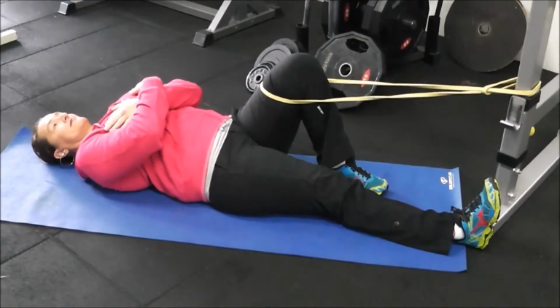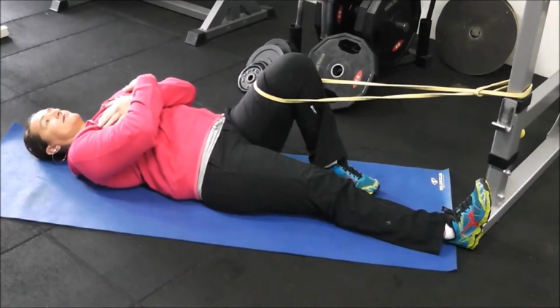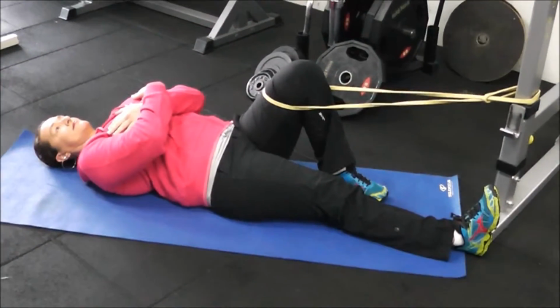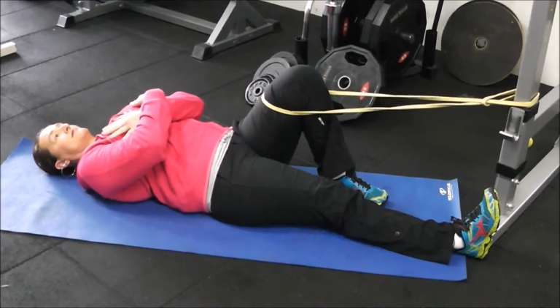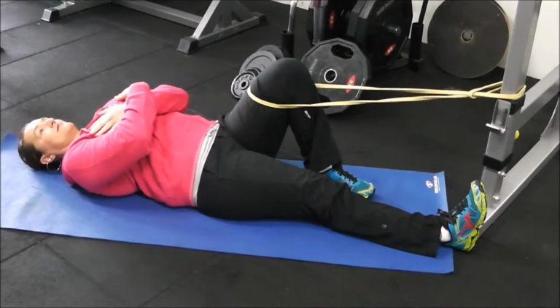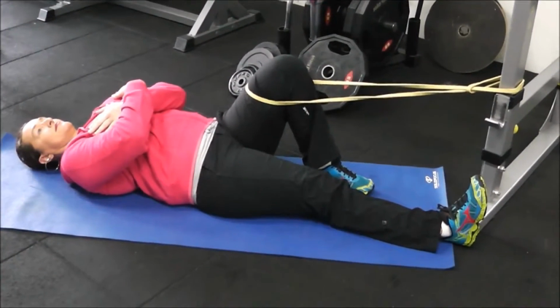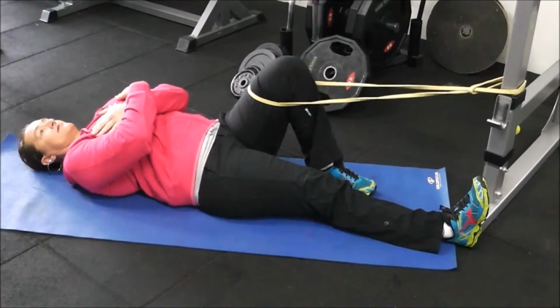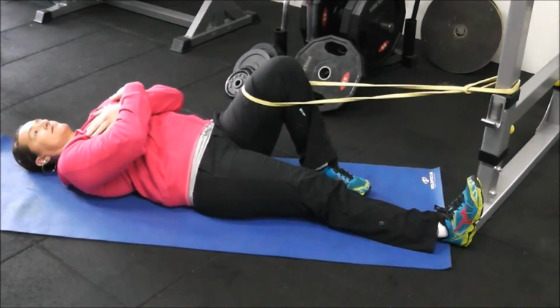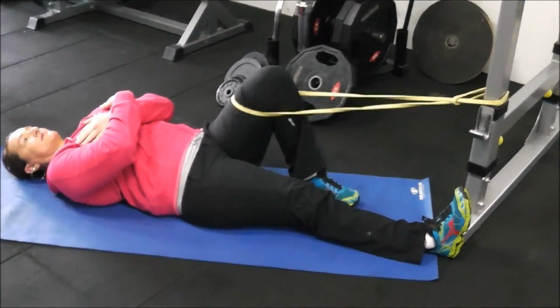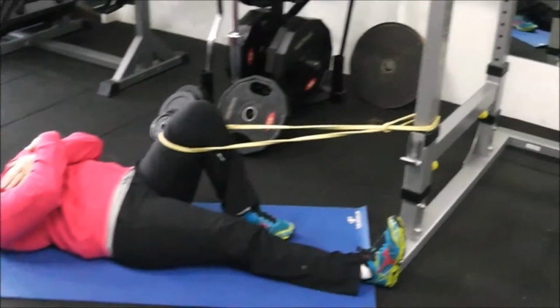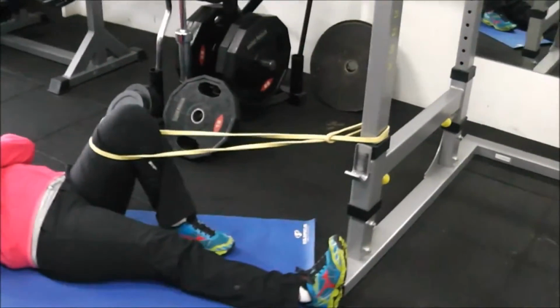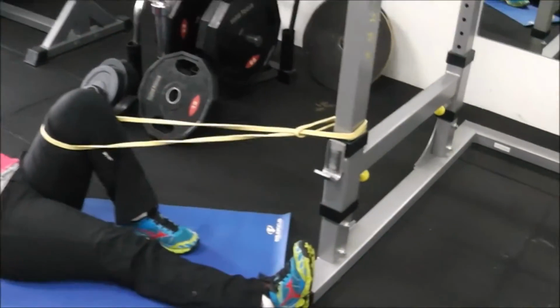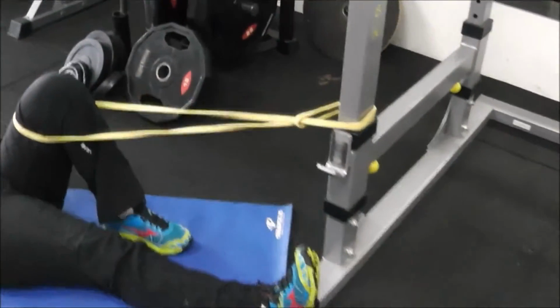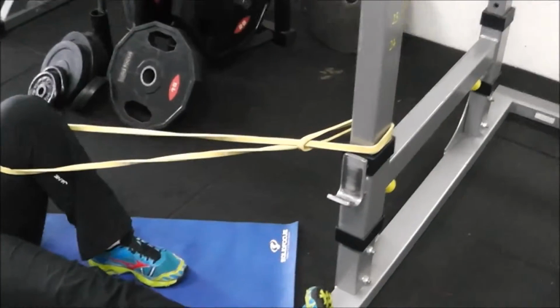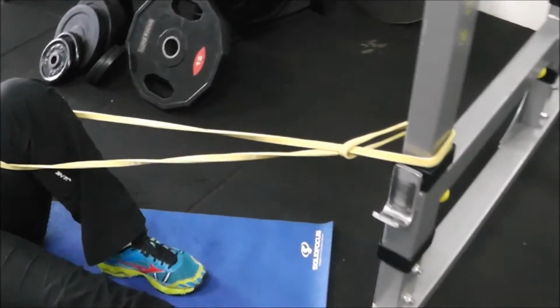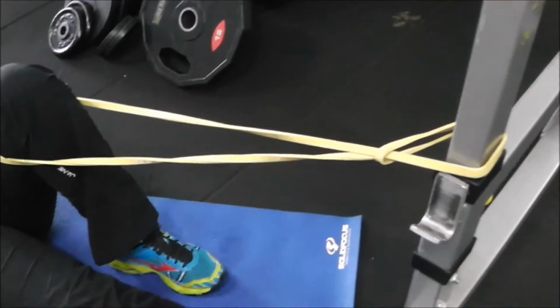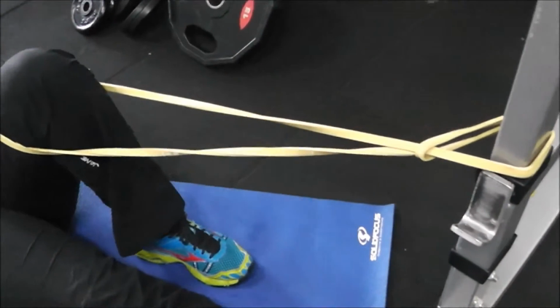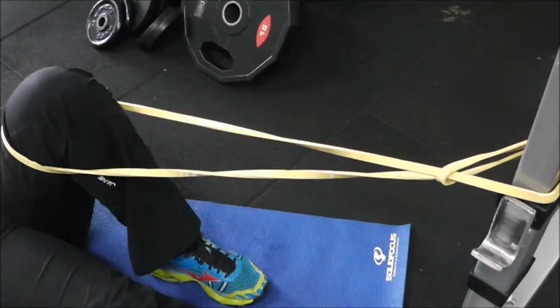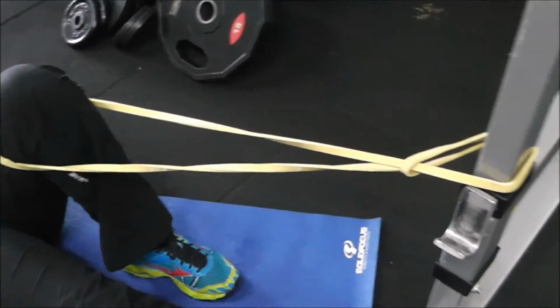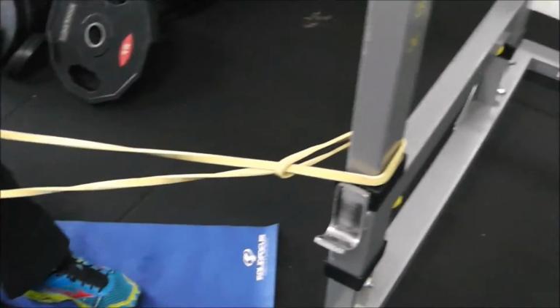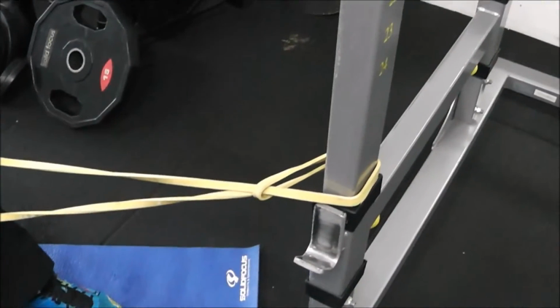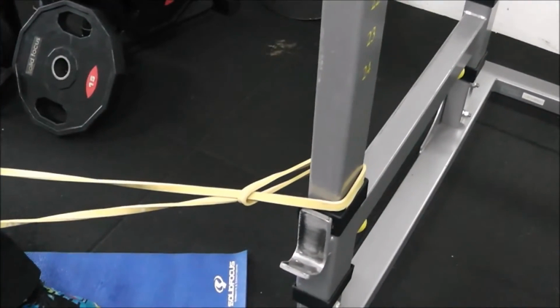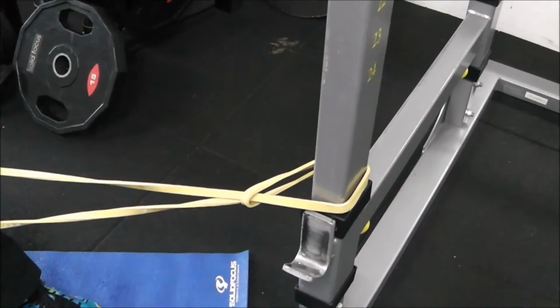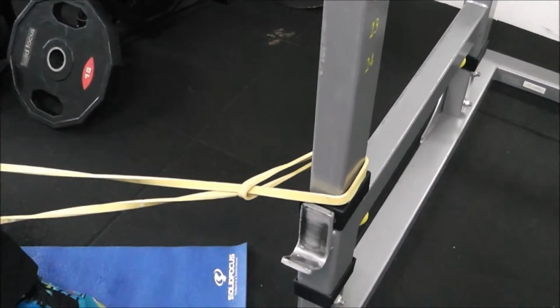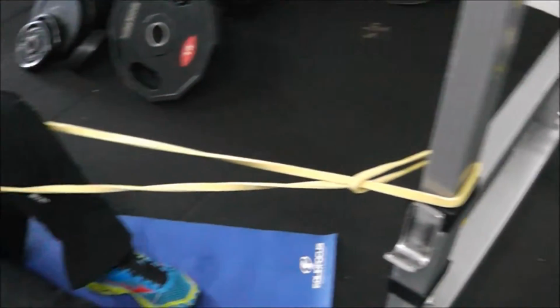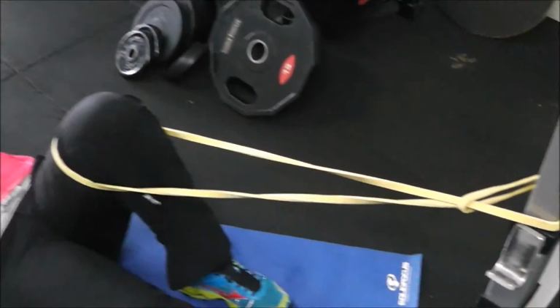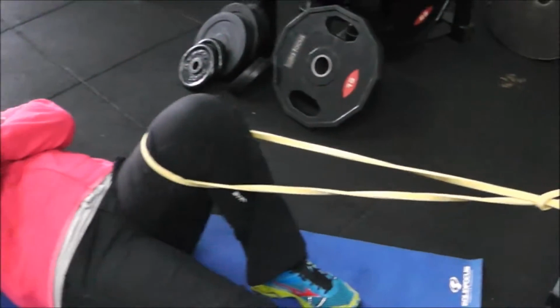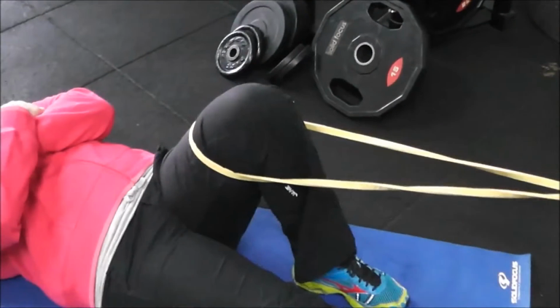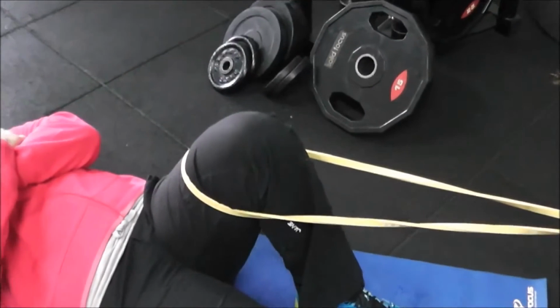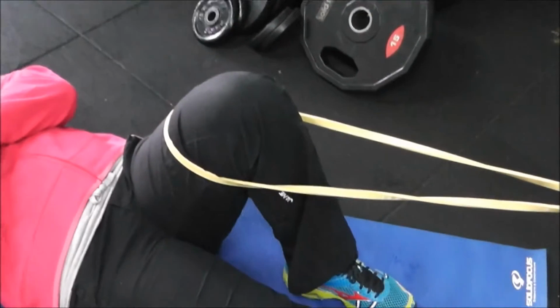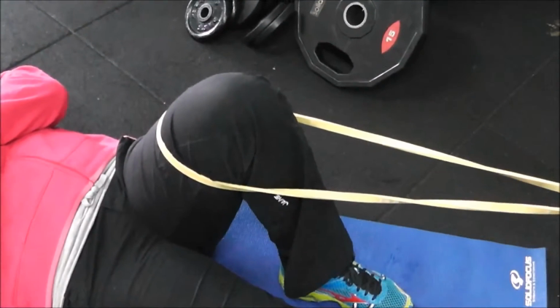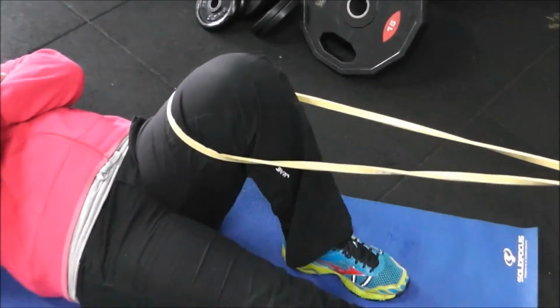The setup is you're going to lie down on a mat with either a TheraBand or a Power Band attached to a pole, power rack, or whatever, with the other hand looped around your knee.